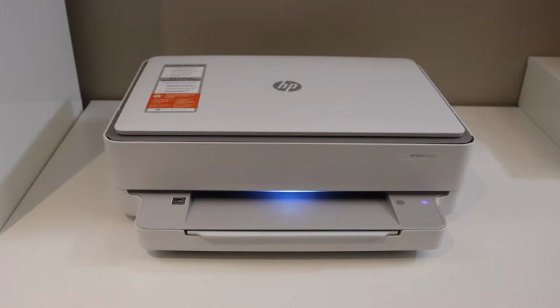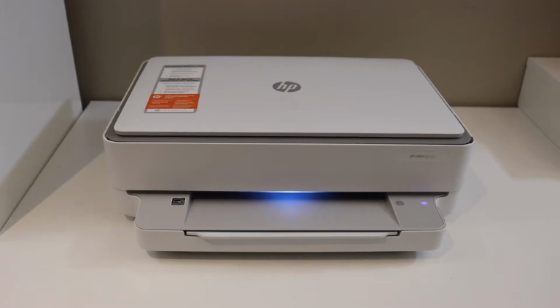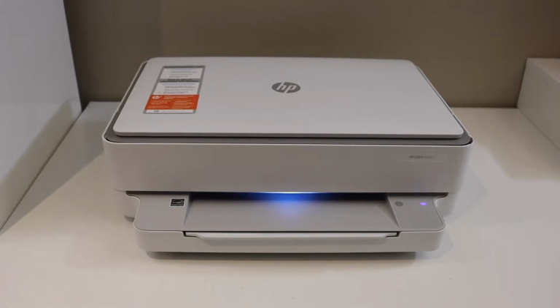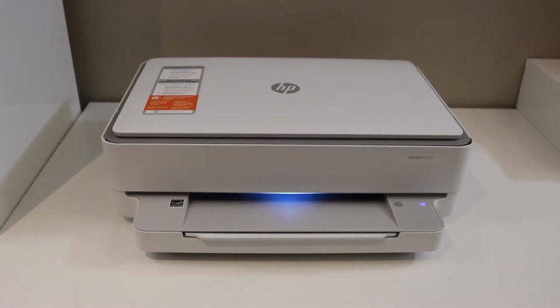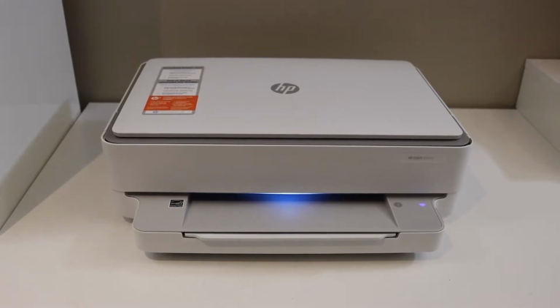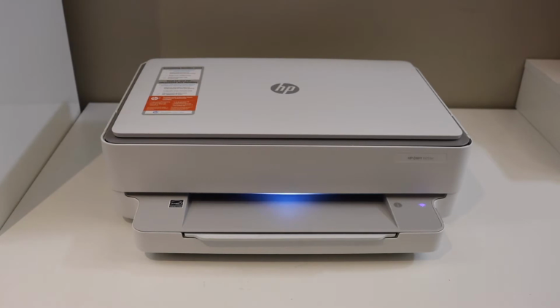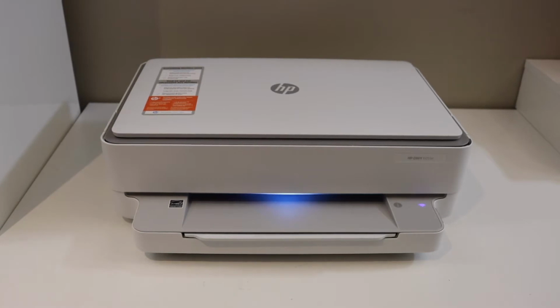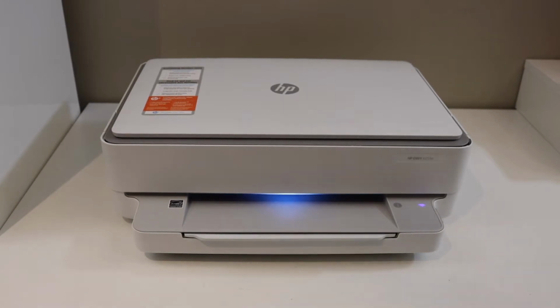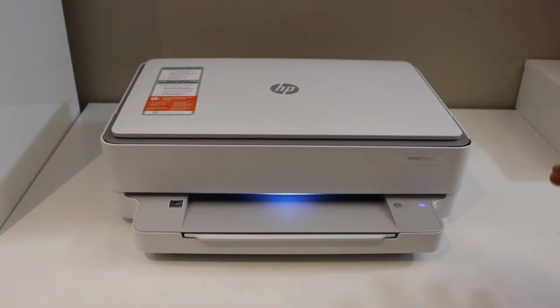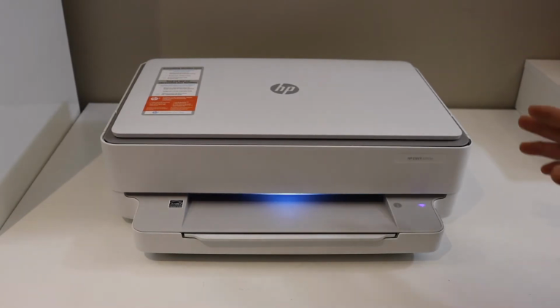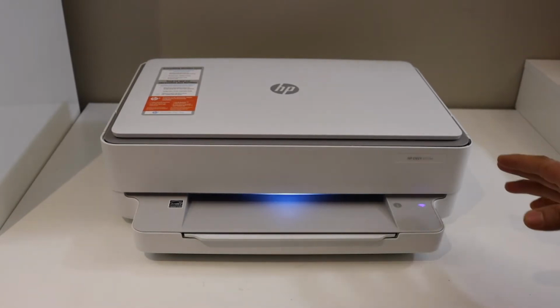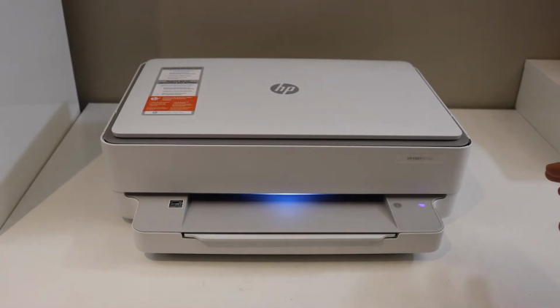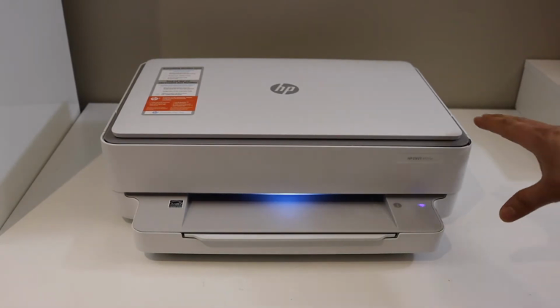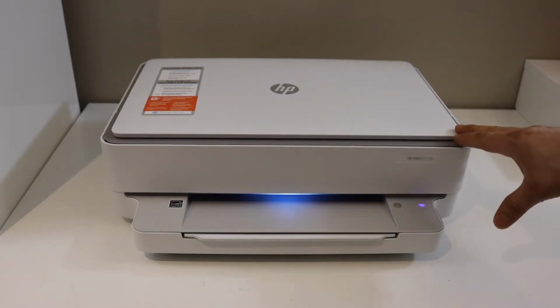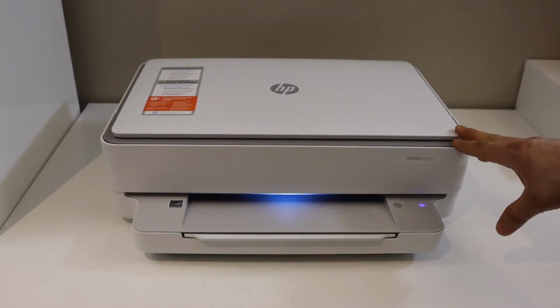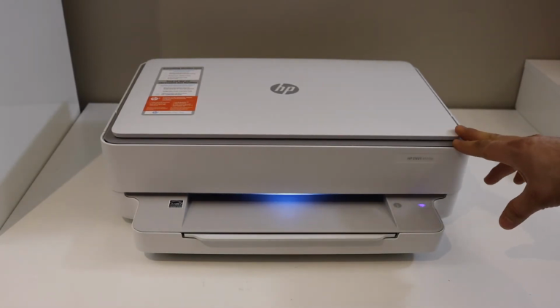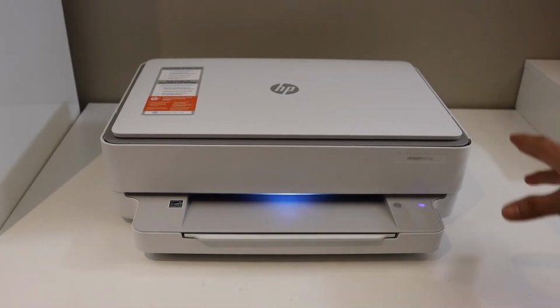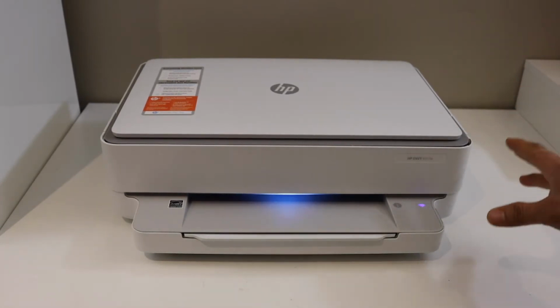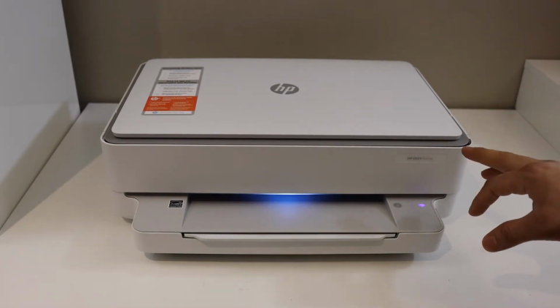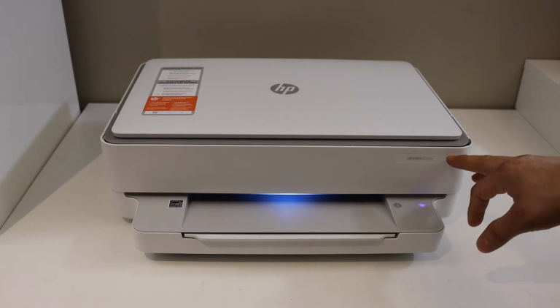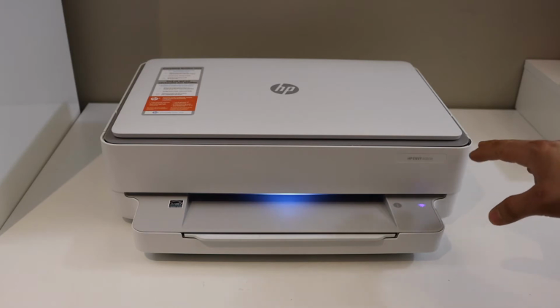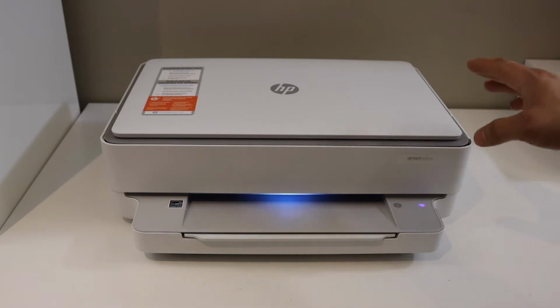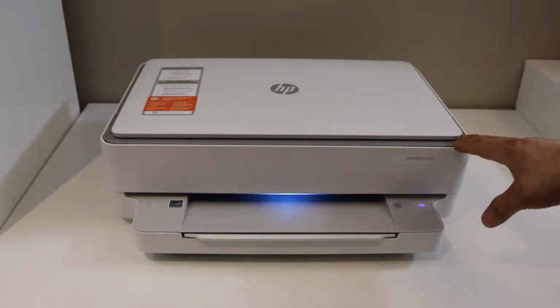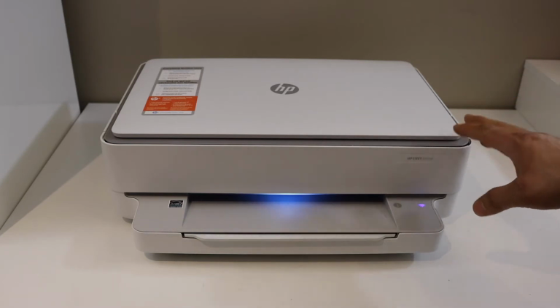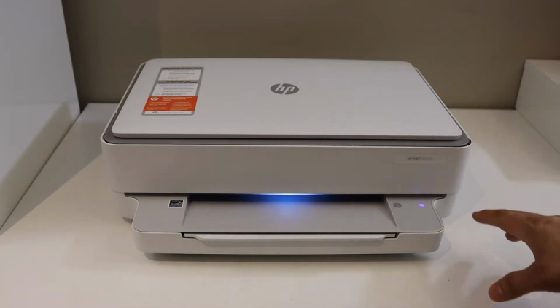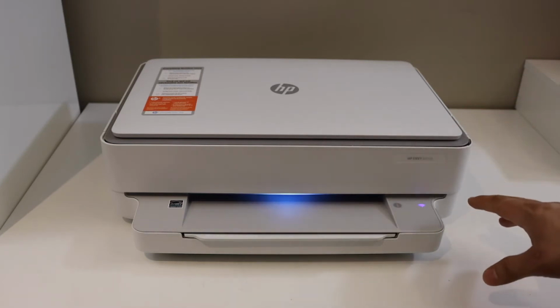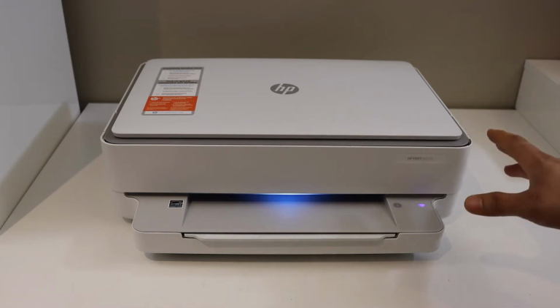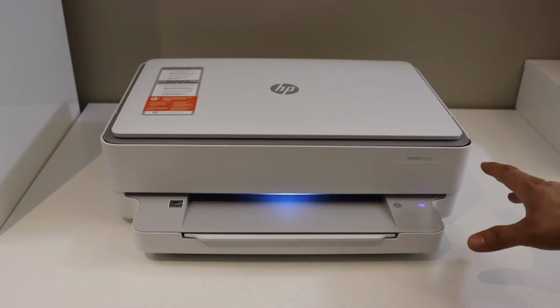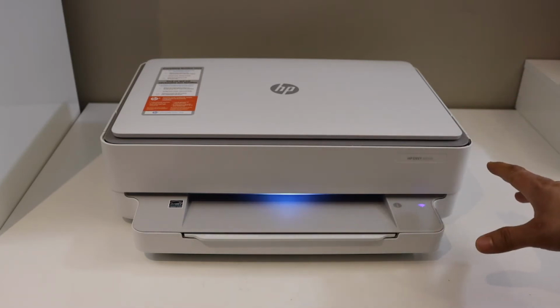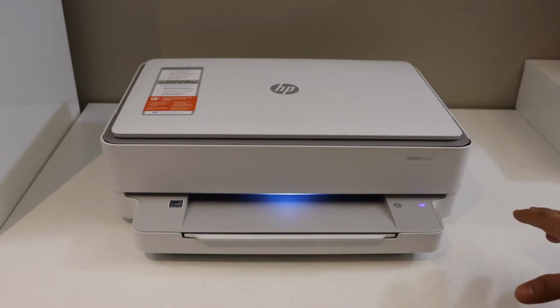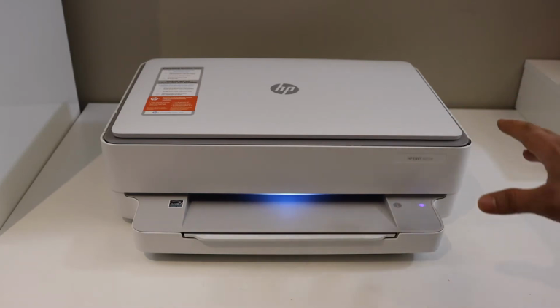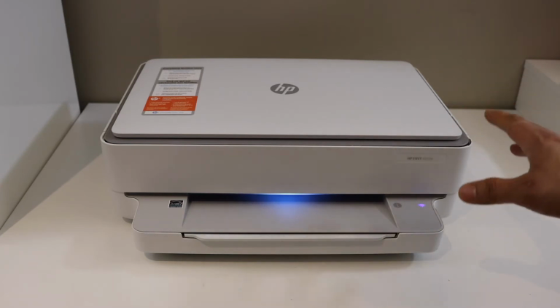In today's video I'm going to show you how to do the Wi-Fi or wireless setup of your HP Envoy 6055e printer. The first thing is to enter the printer into setup mode.